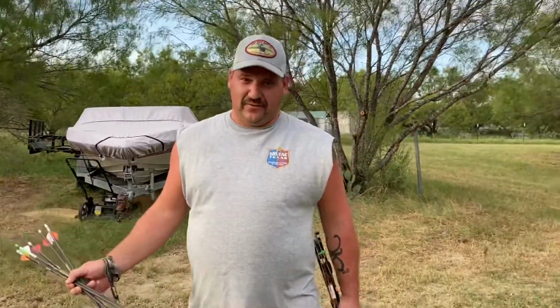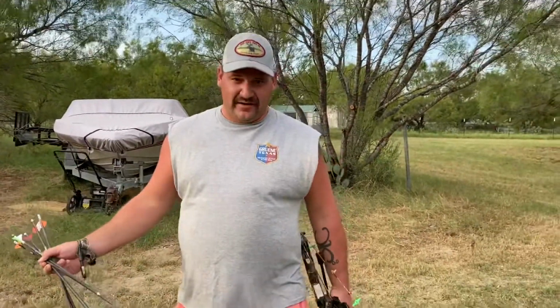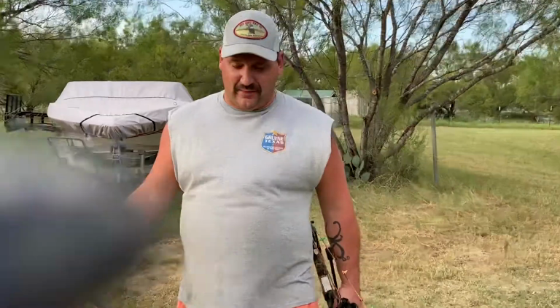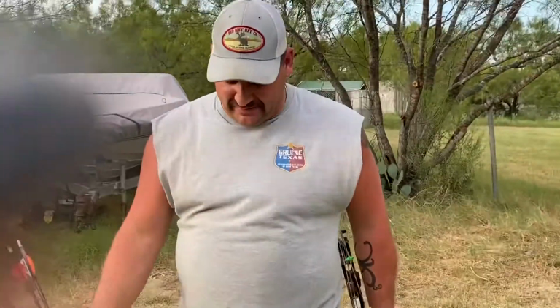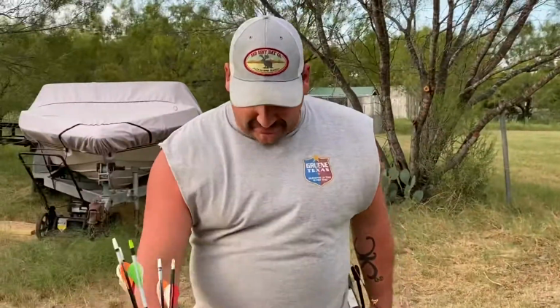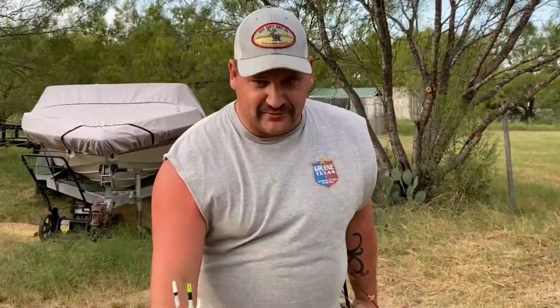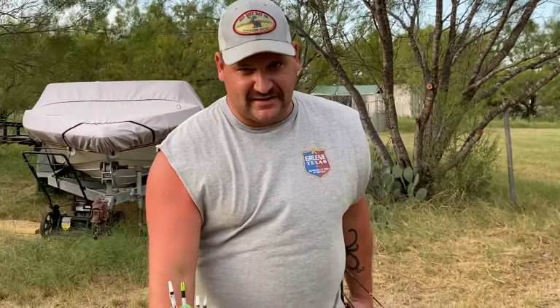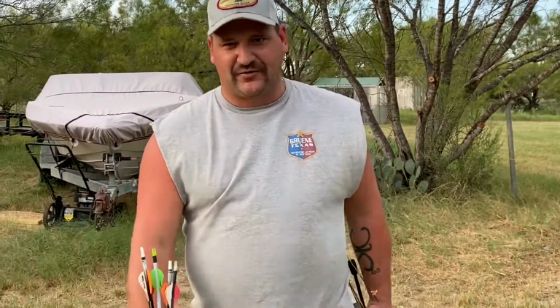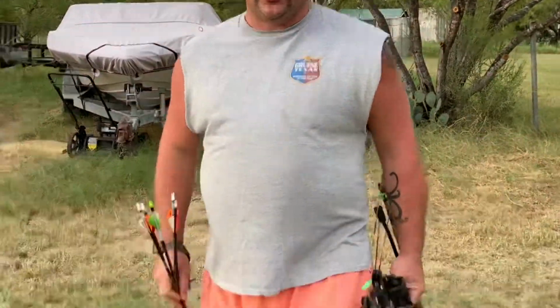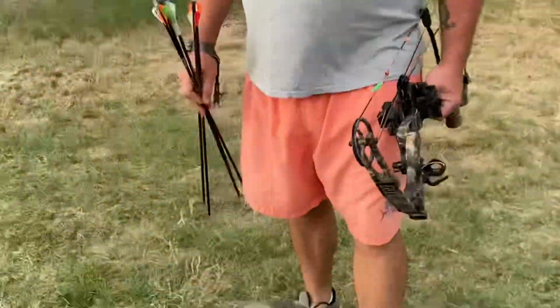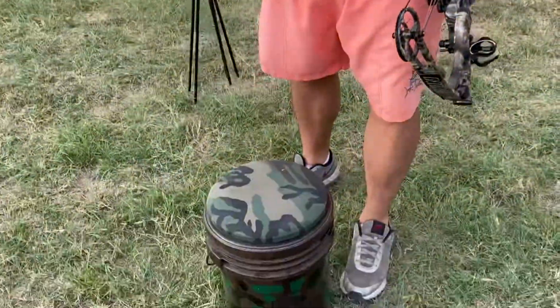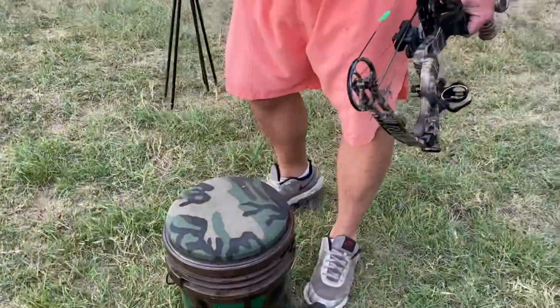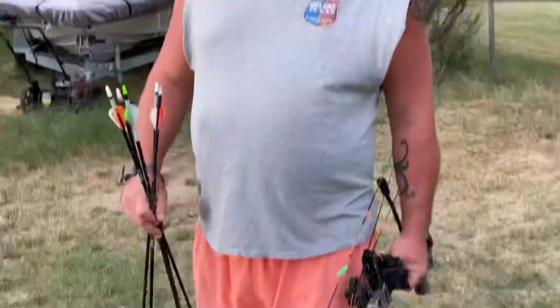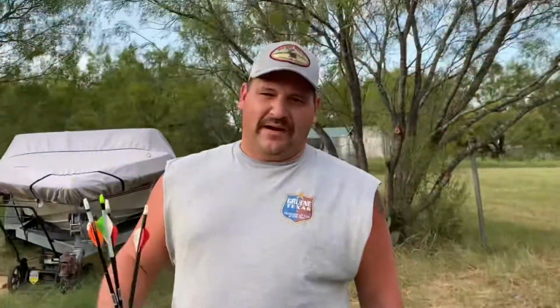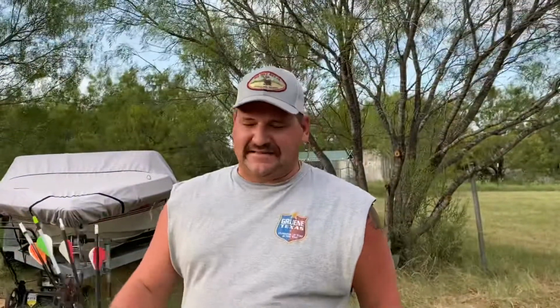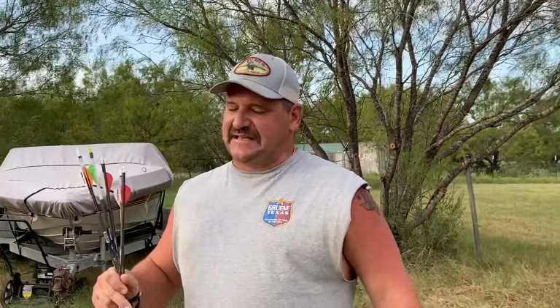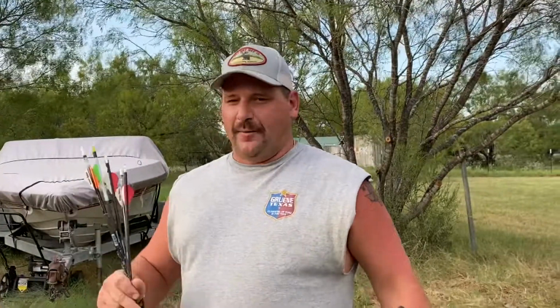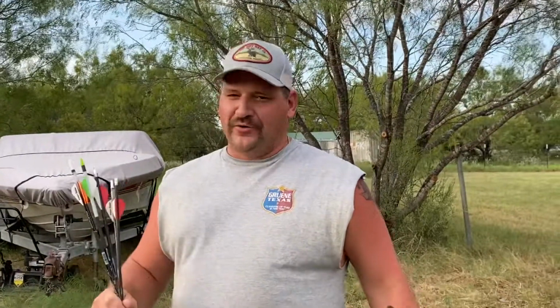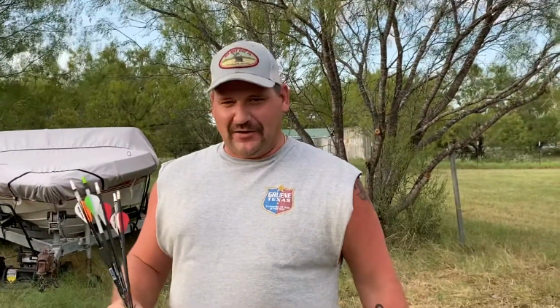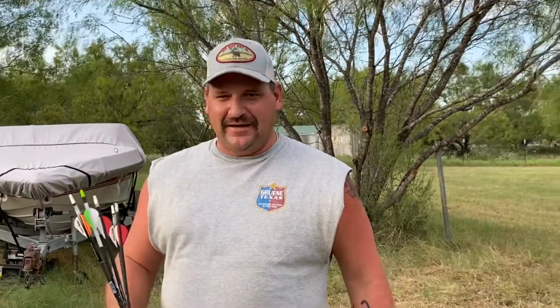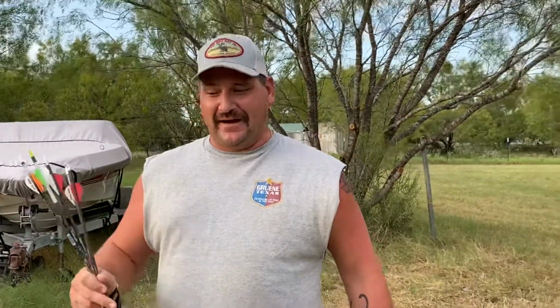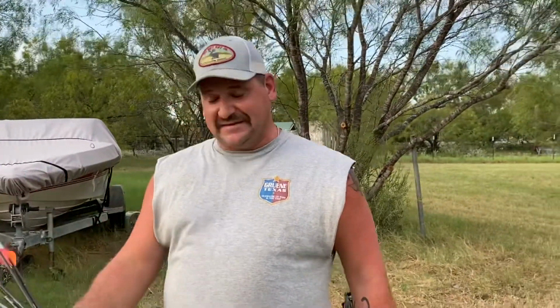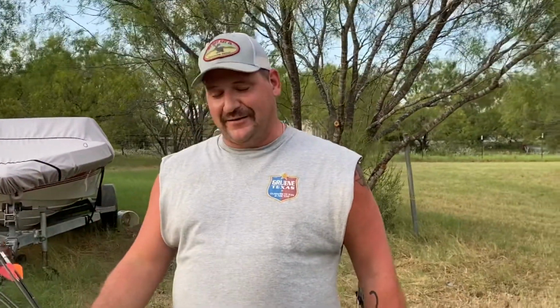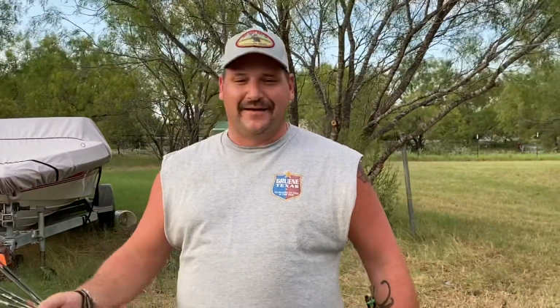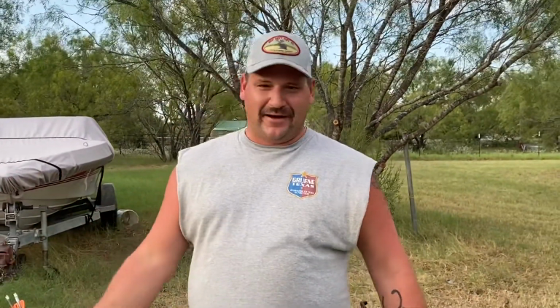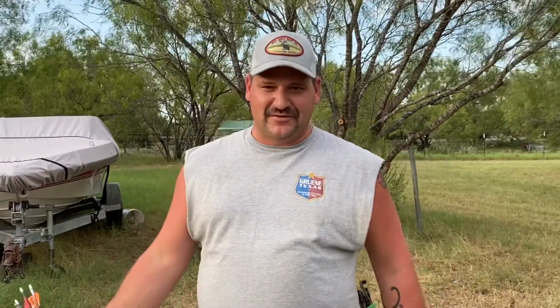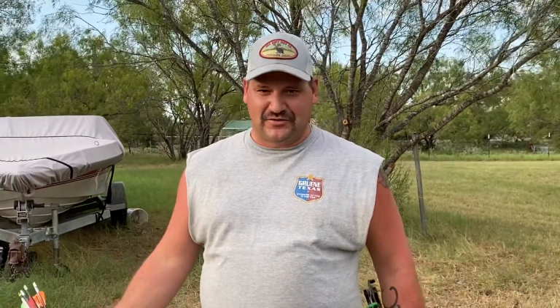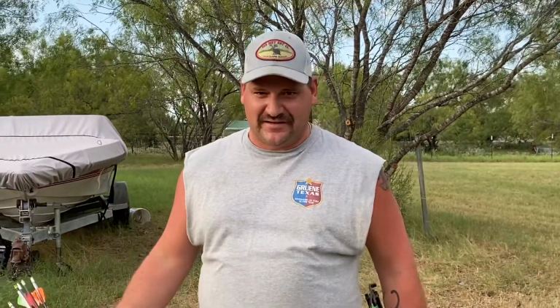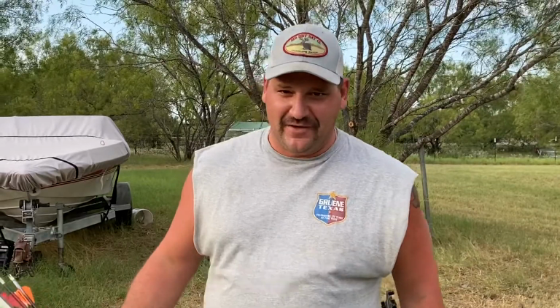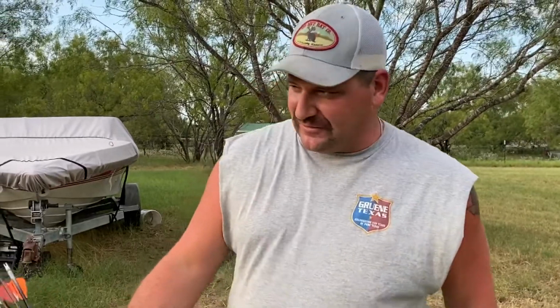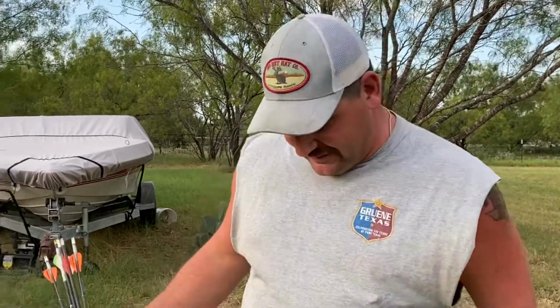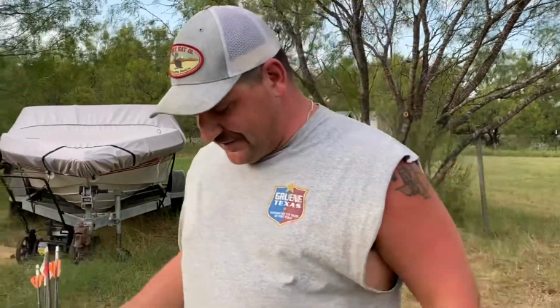So if I'm hunting in a ground blind, I got me a little seat that I'm going to try to shoot off of. That way, when I'm practicing standing up all day long and then I go to sit down, you're not going to be used to shooting from sitting down. So let me take a couple shots.